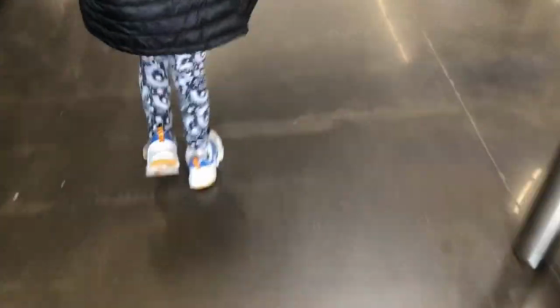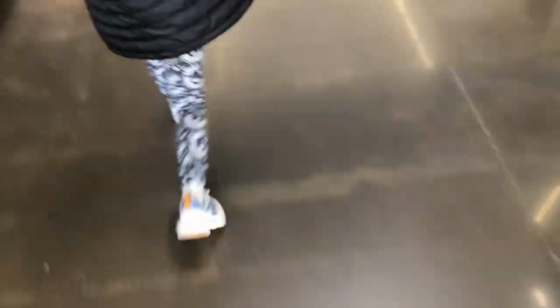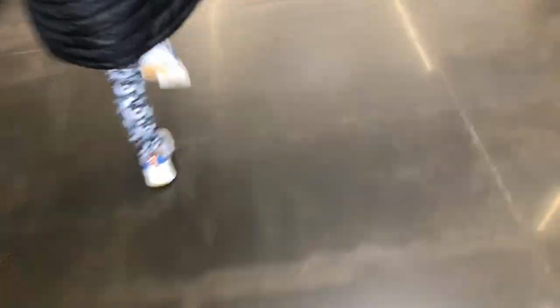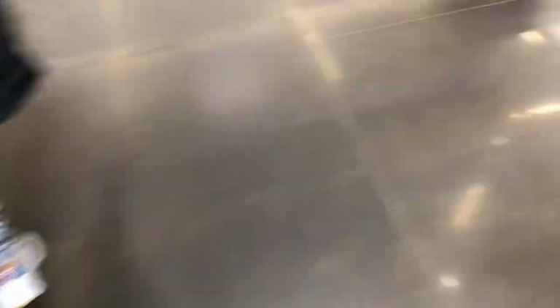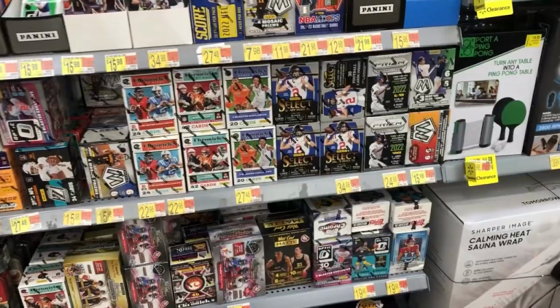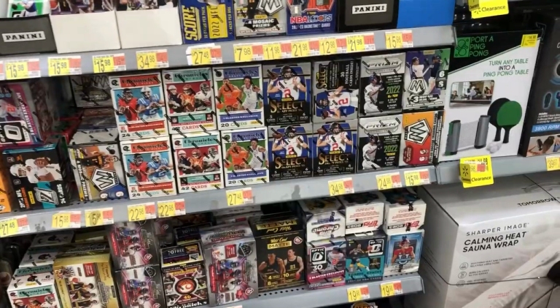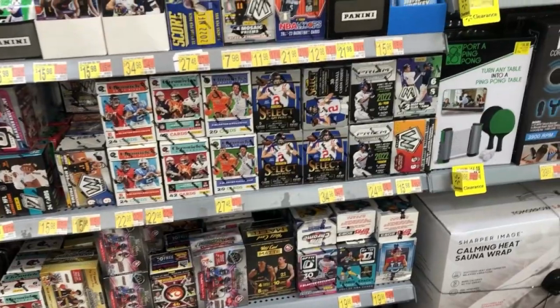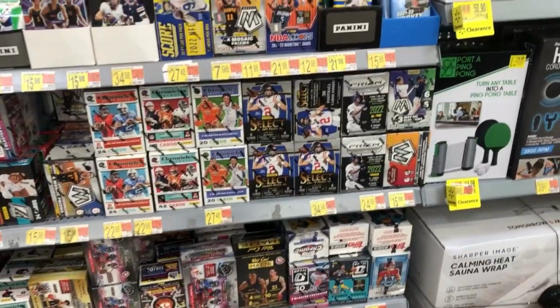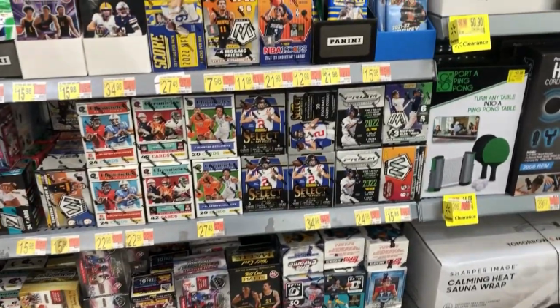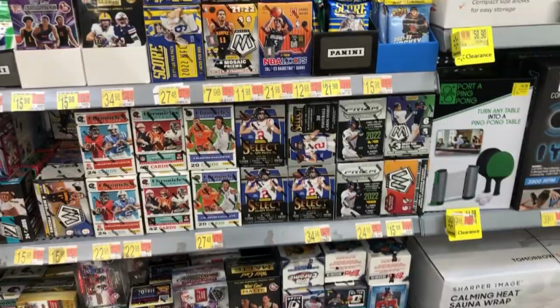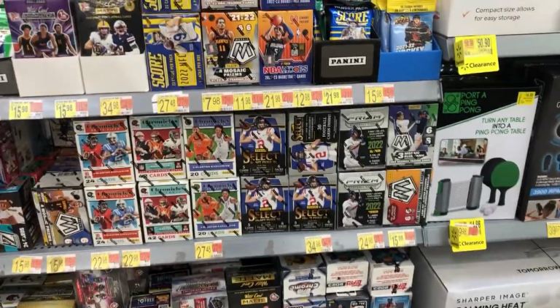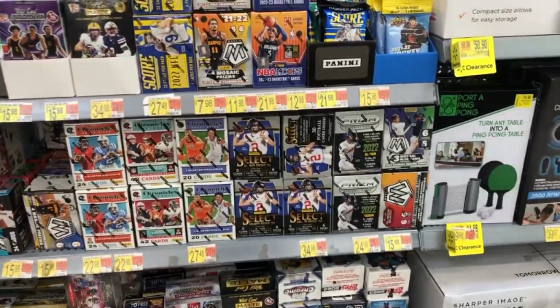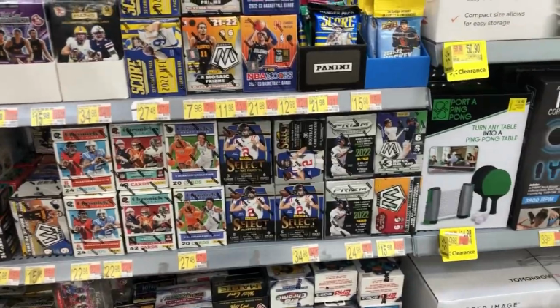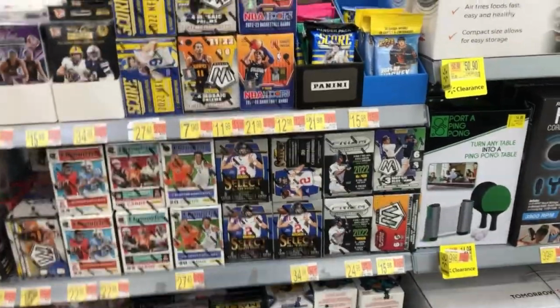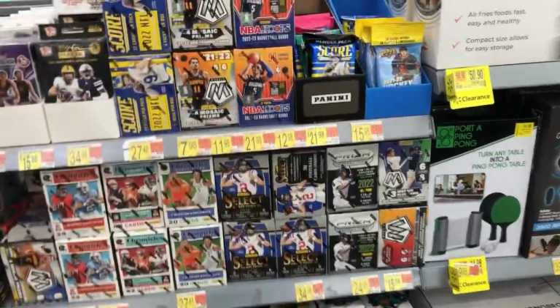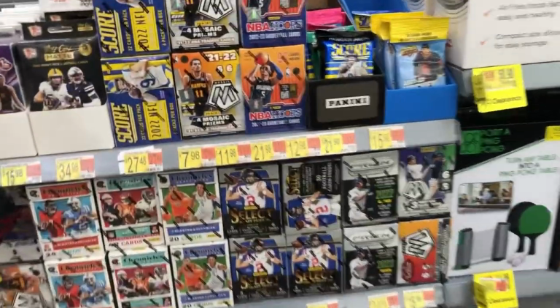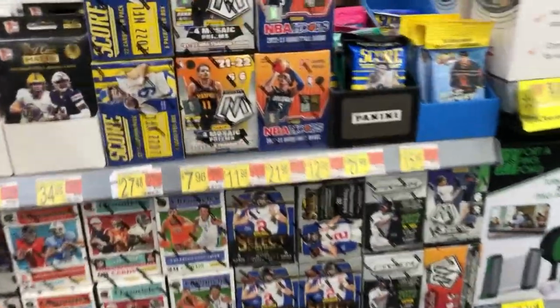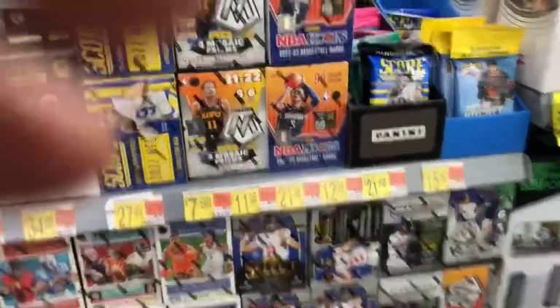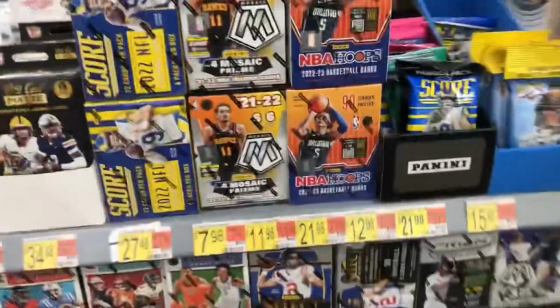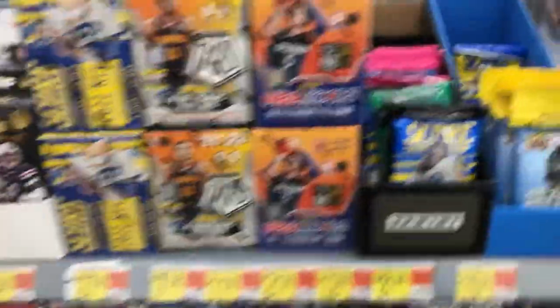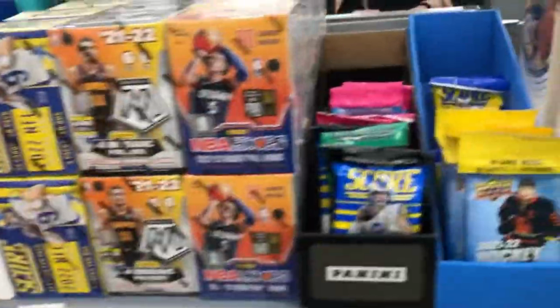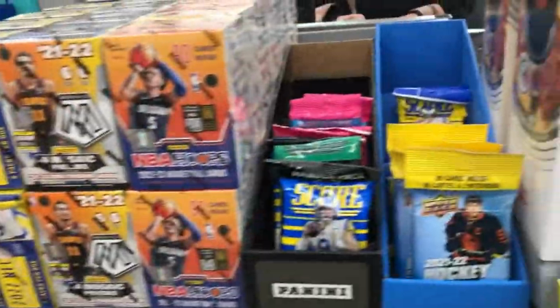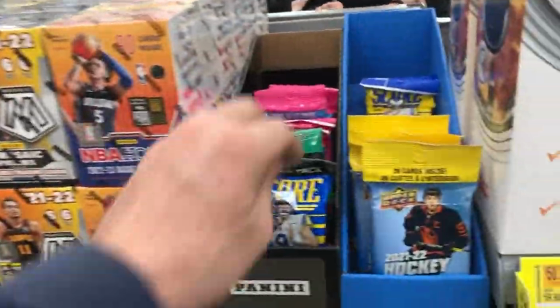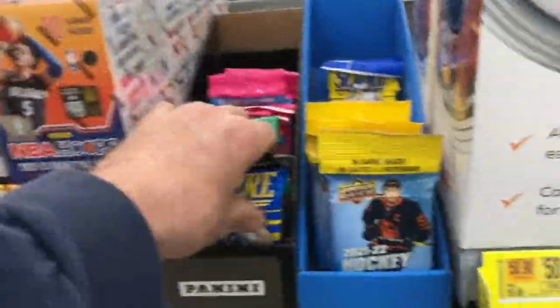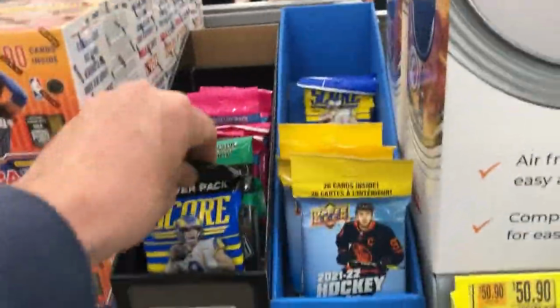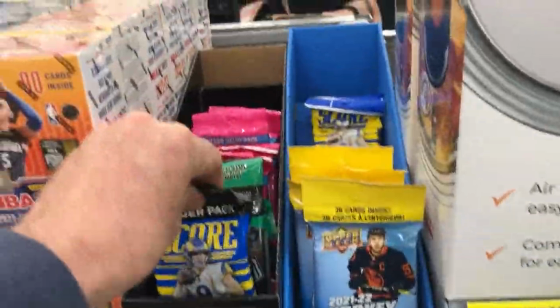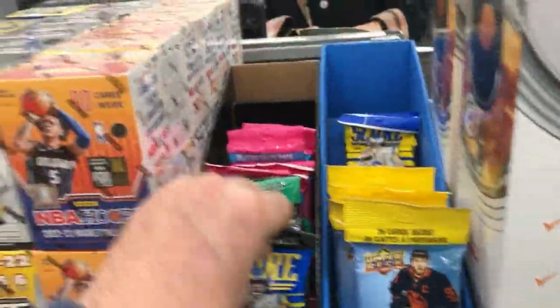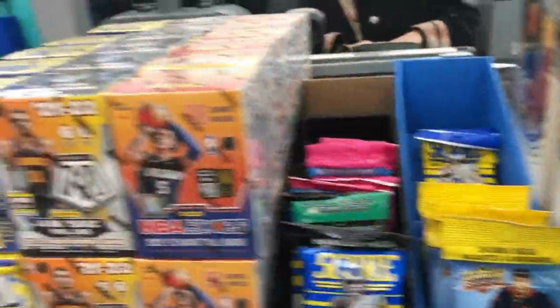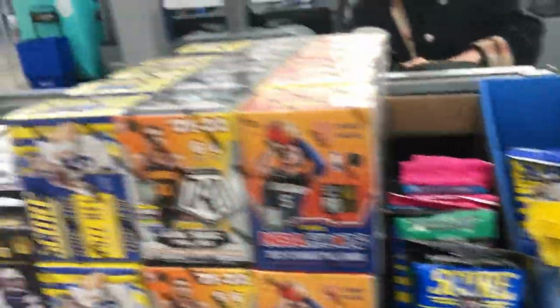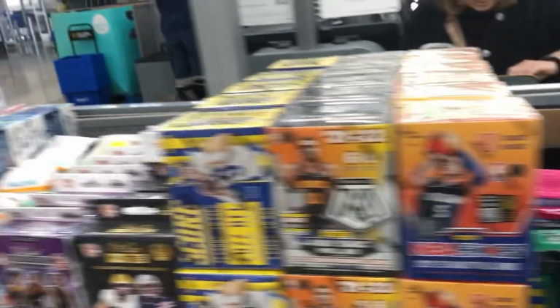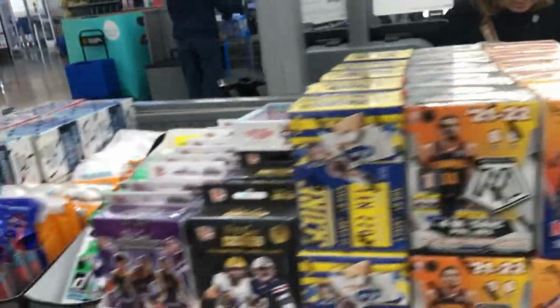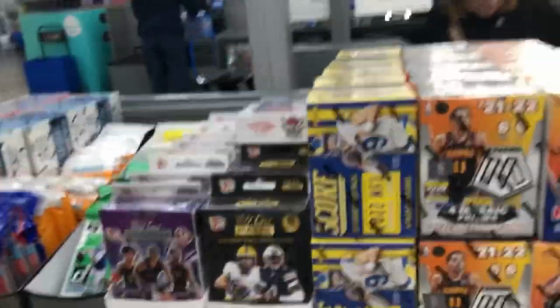So we go into the Walmart and we see some new product in here. We see some of the same stuff — looks like they got more of it. To be honest, they don't need more of it. We got a lot in here.